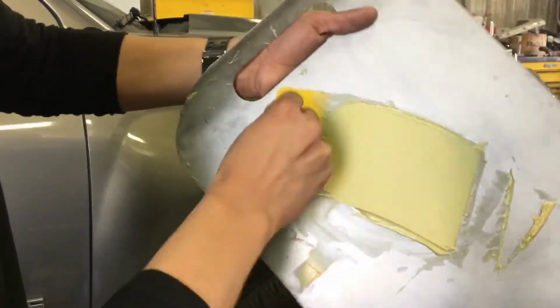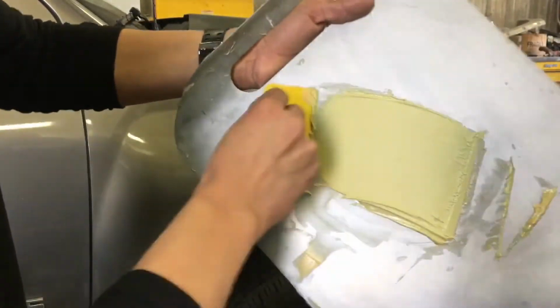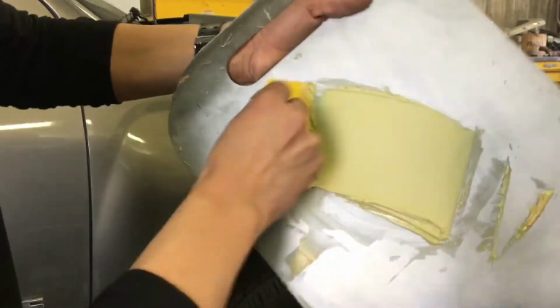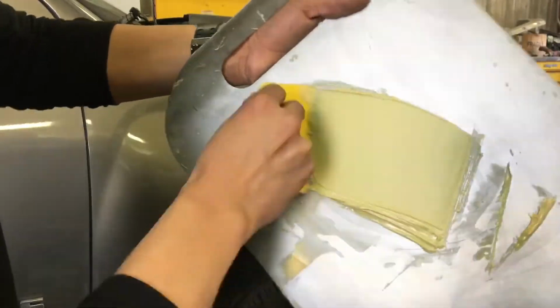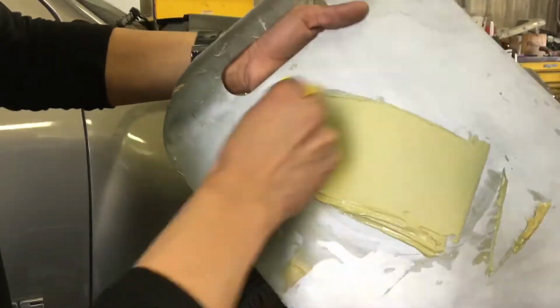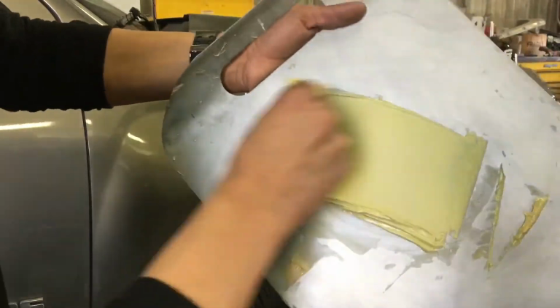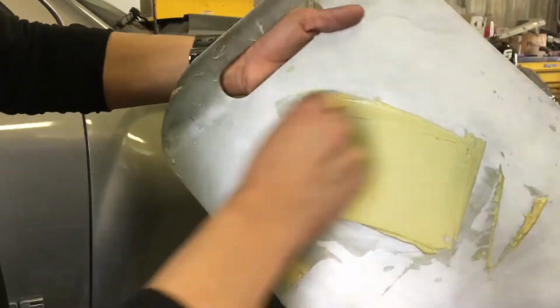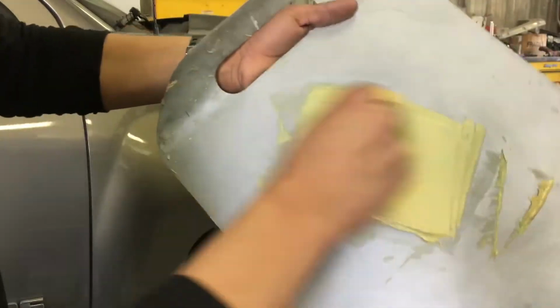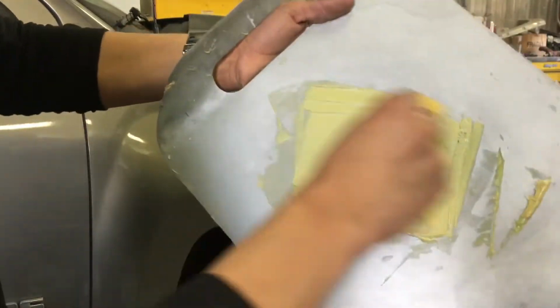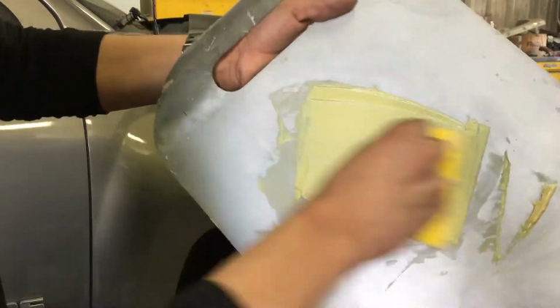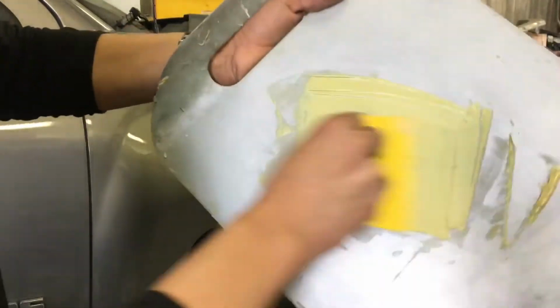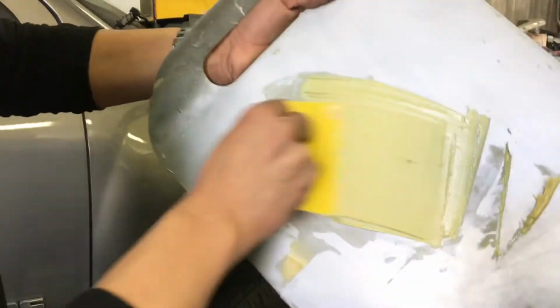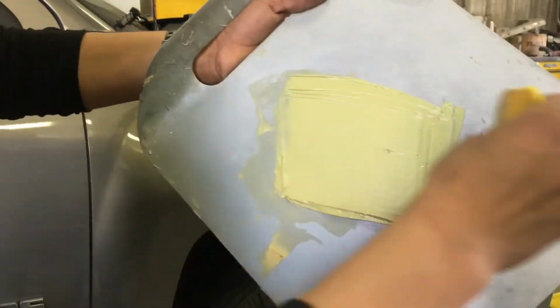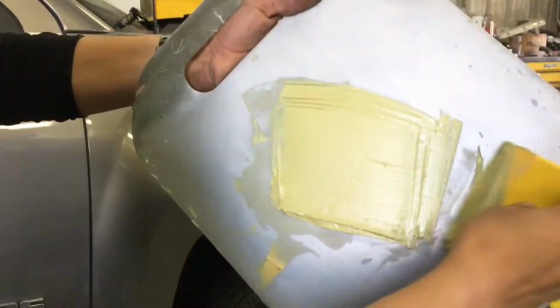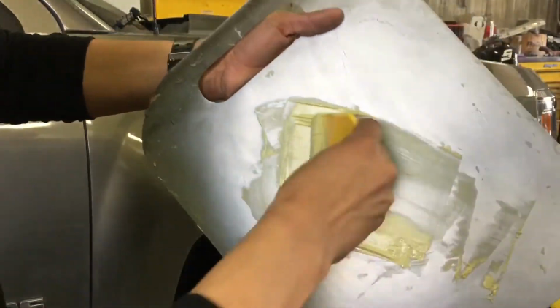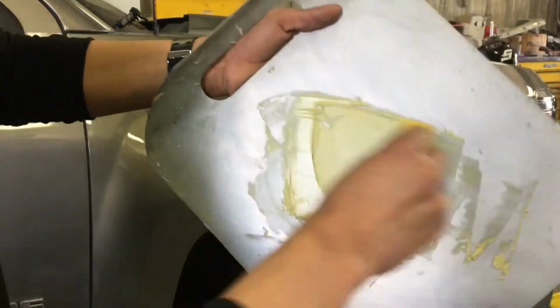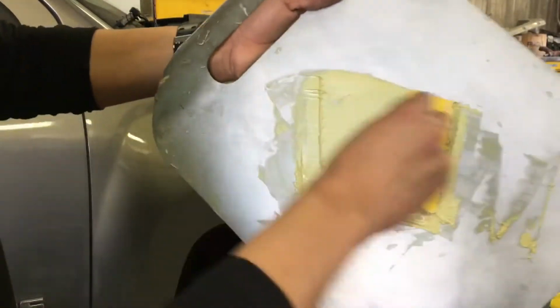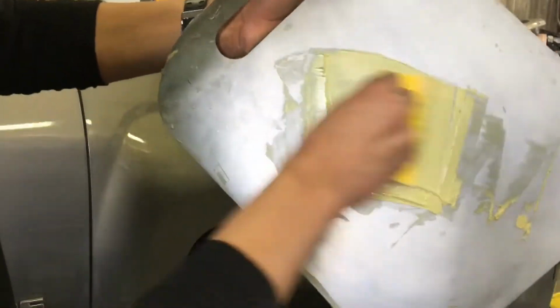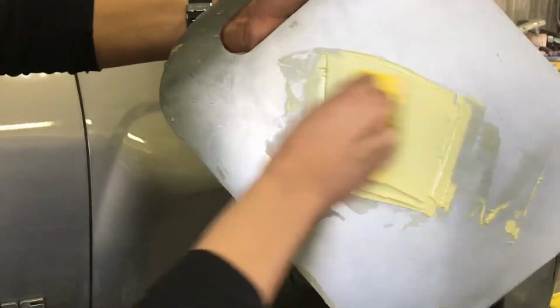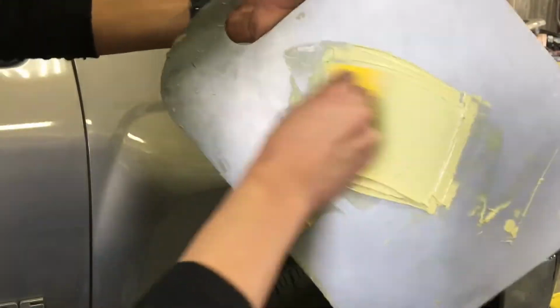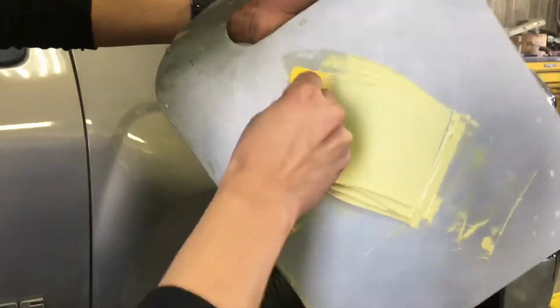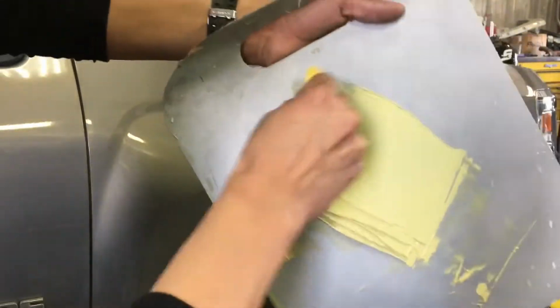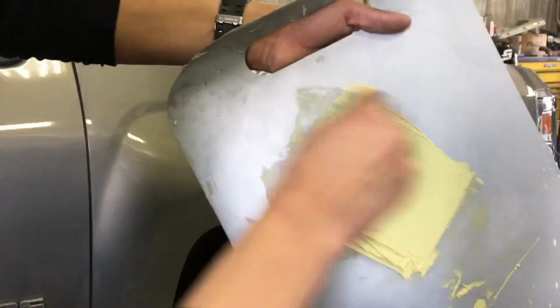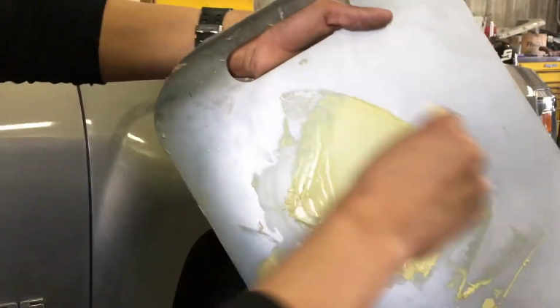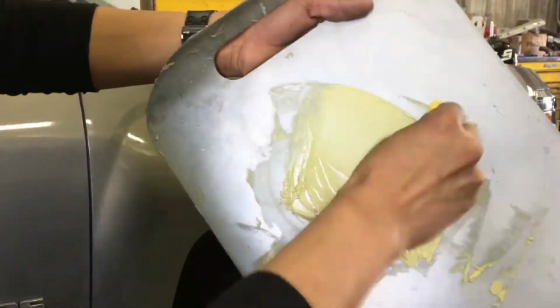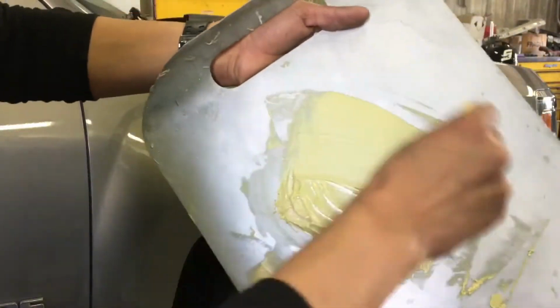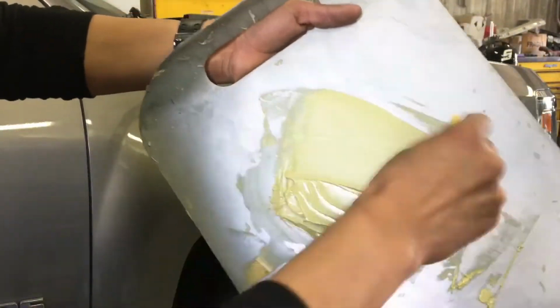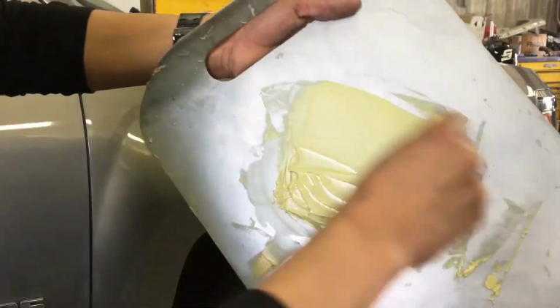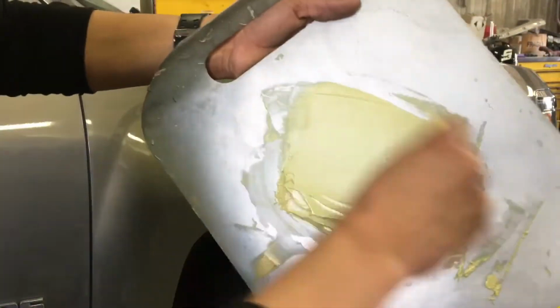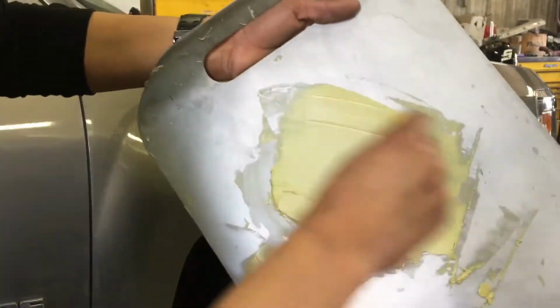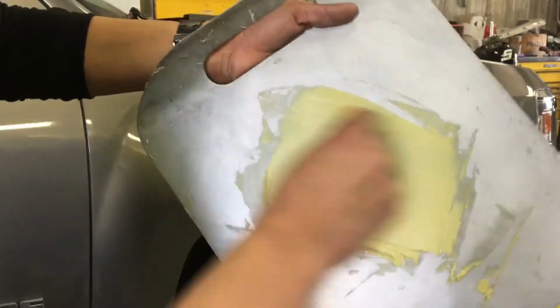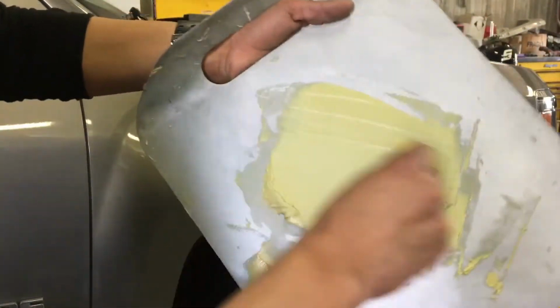It all depends on where you're at, really — like the temperature. The hotter it is, the faster it's going to harden, and the colder it is, the more time it's going to take to harden.